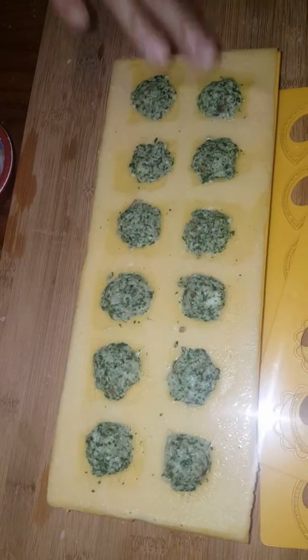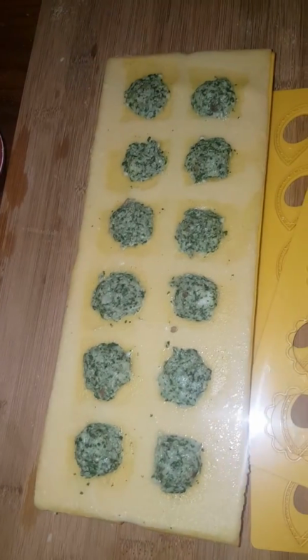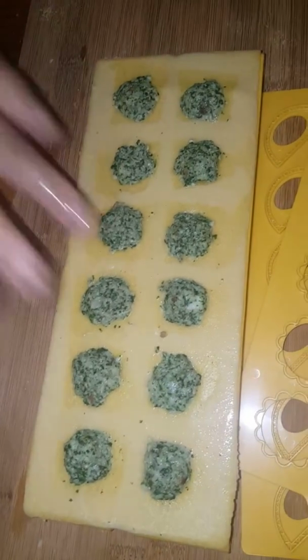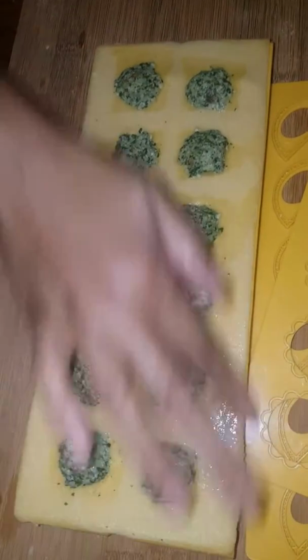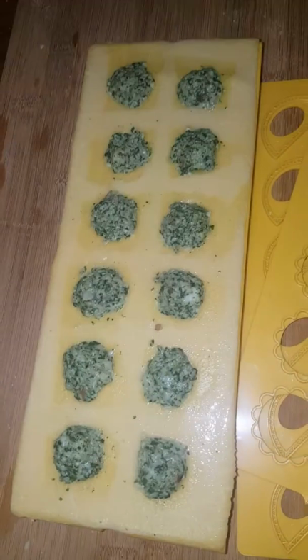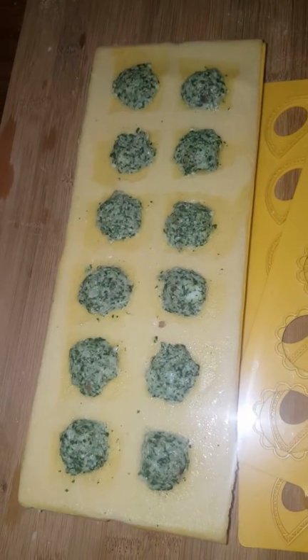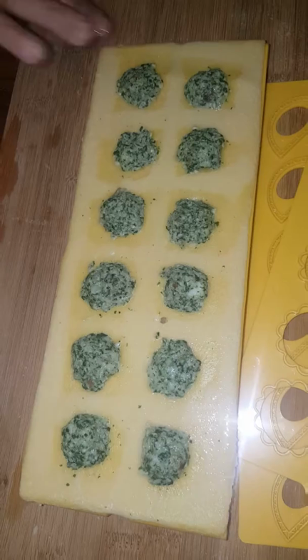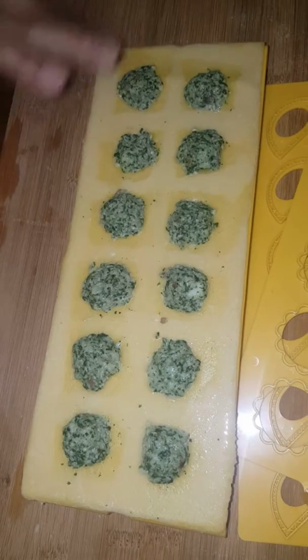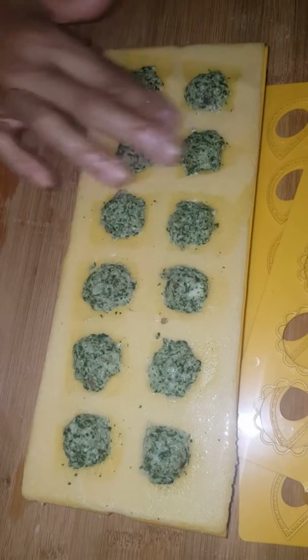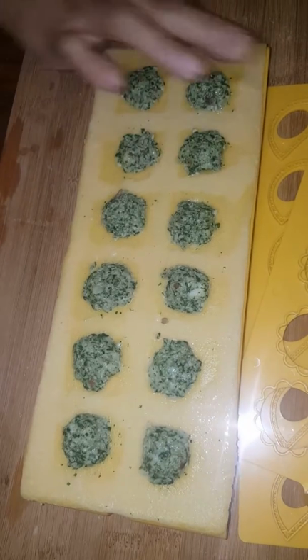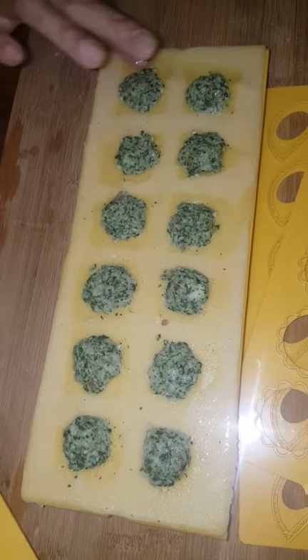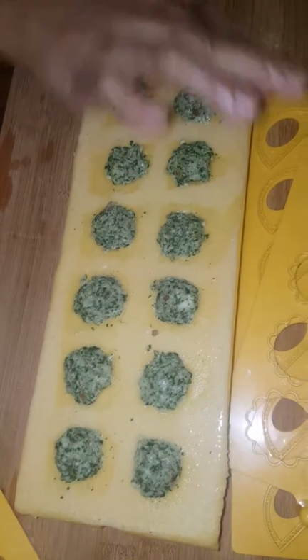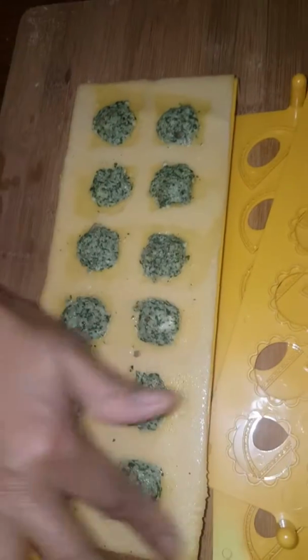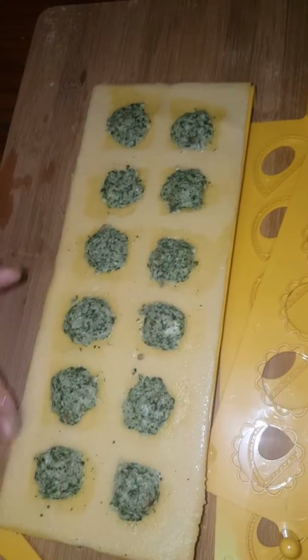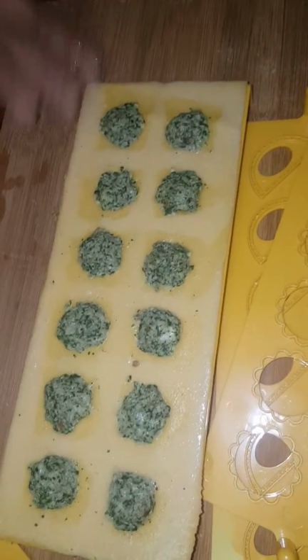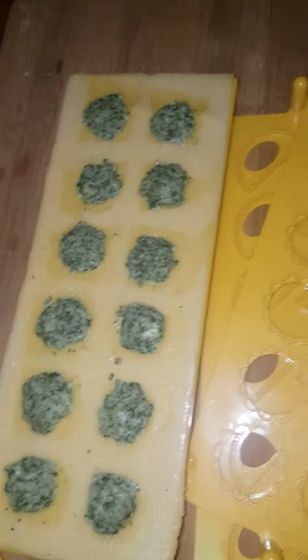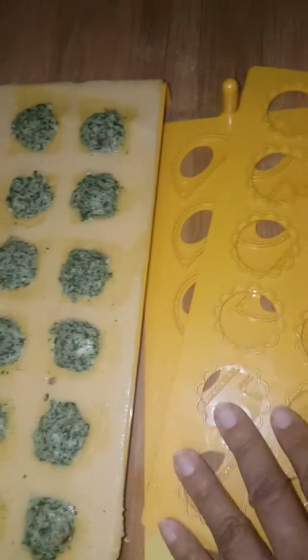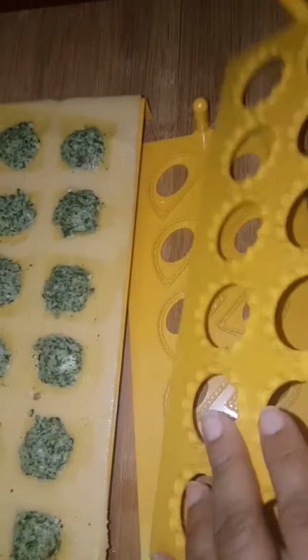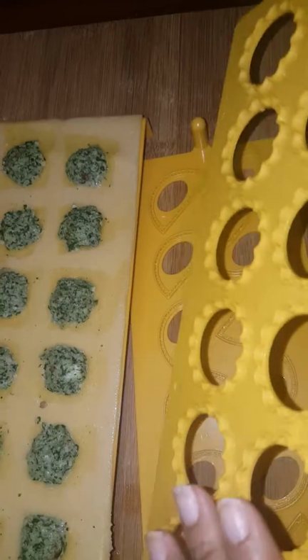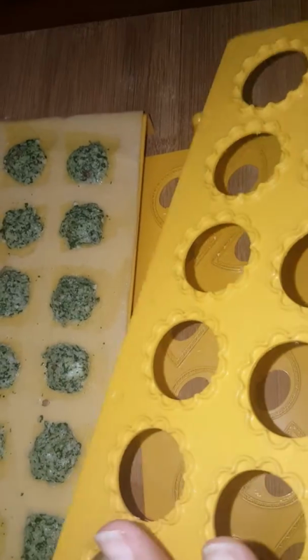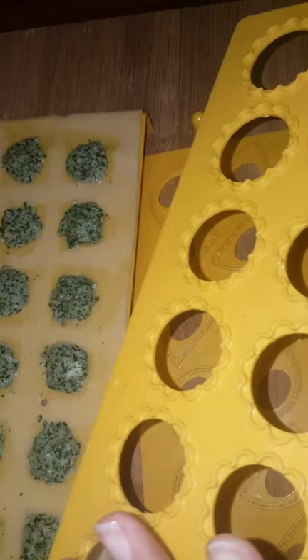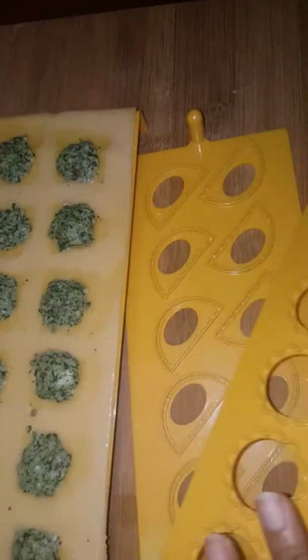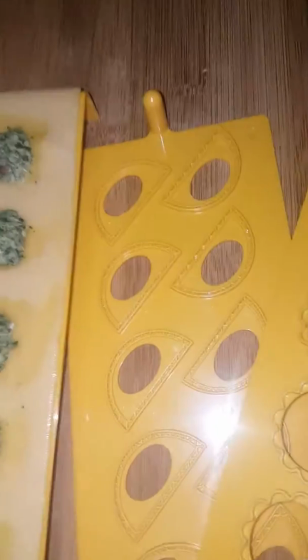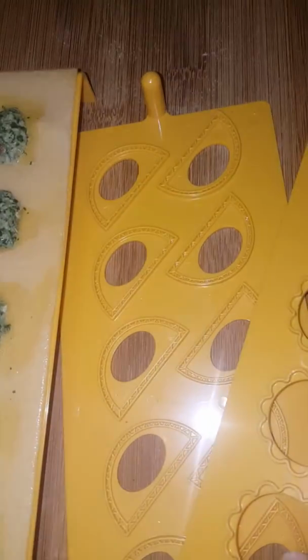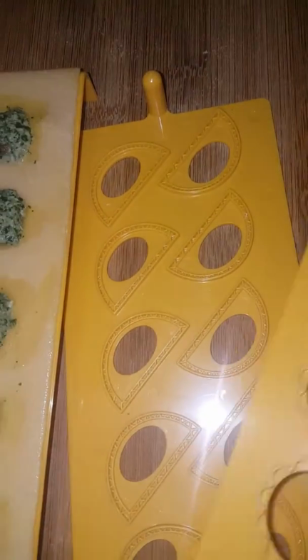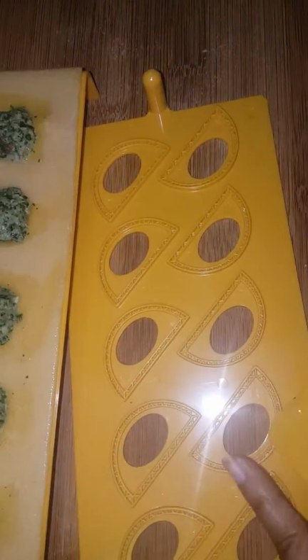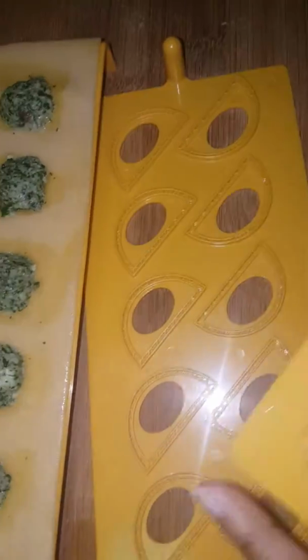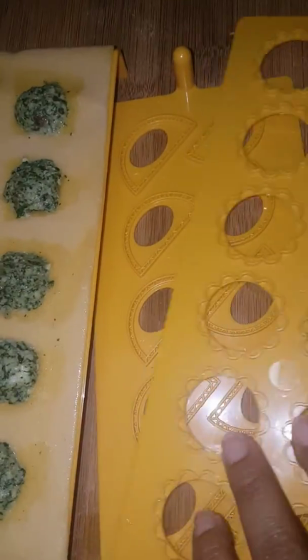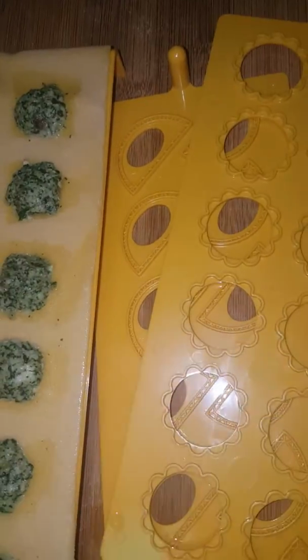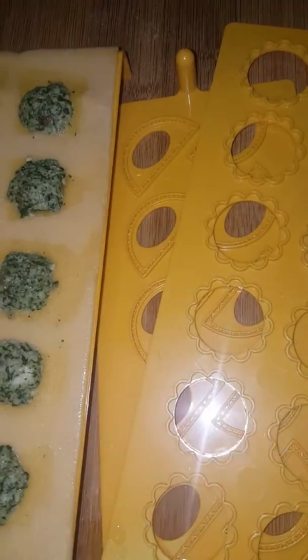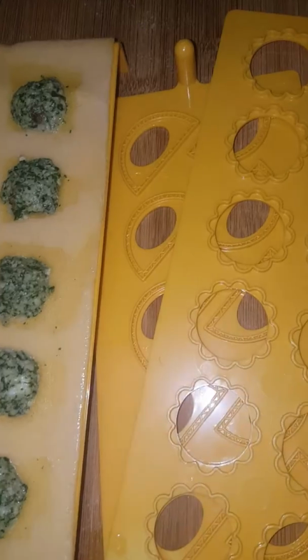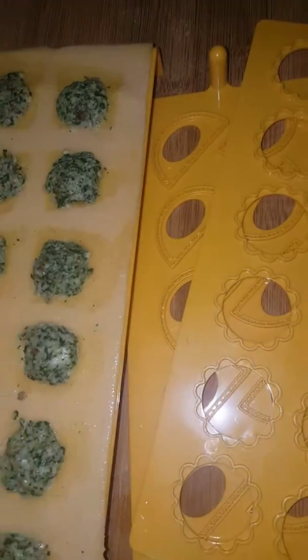We've already done it for you. Then you choose the plate that you want. It's really awesome because the Pasta Pal comes with different plates — you can choose what you want. This one's a pierogi plate; we're going to use this plate today.